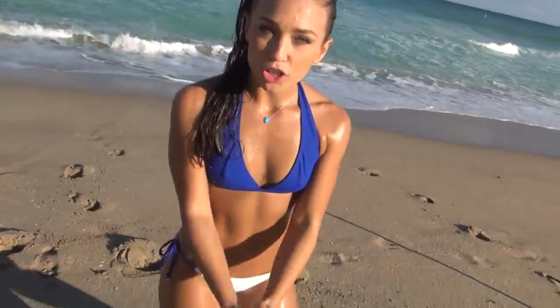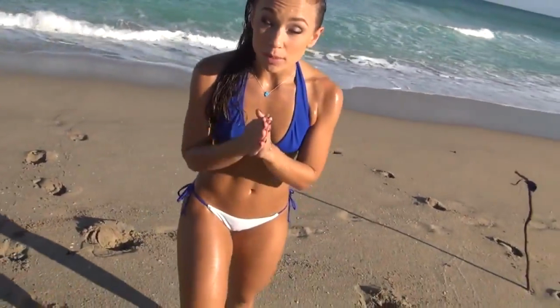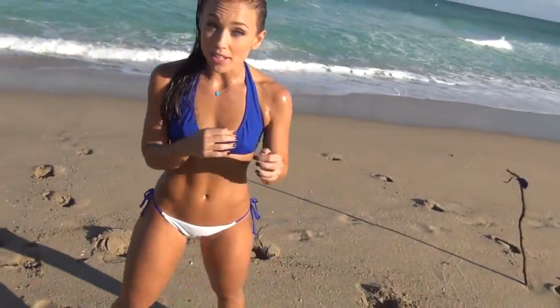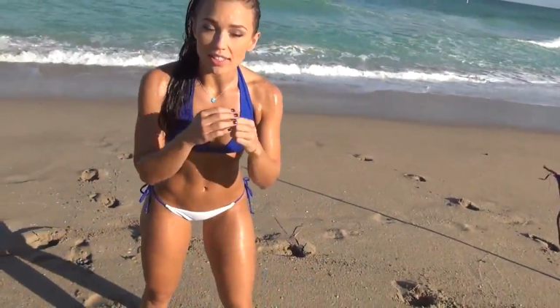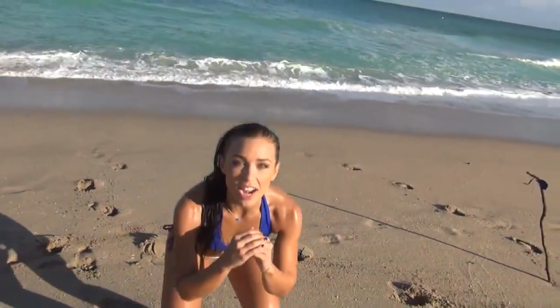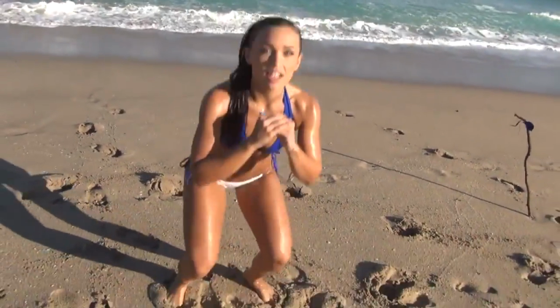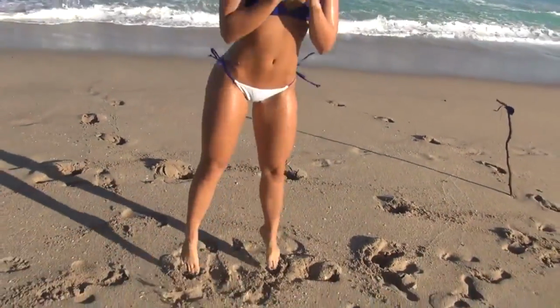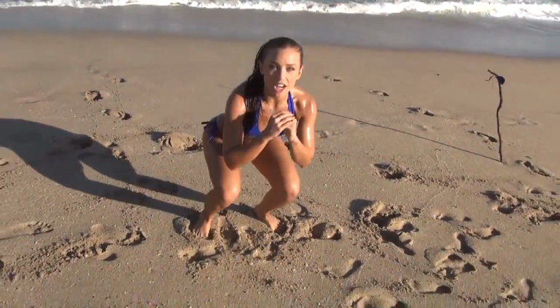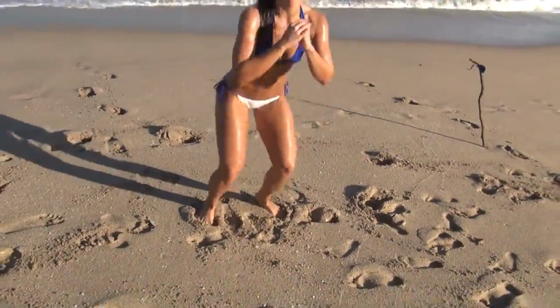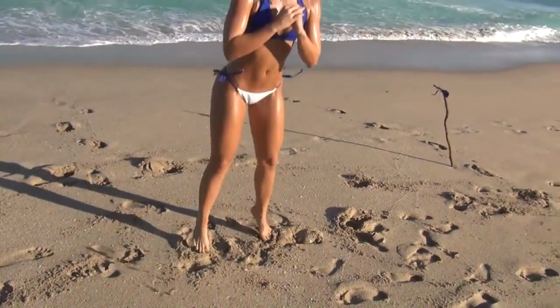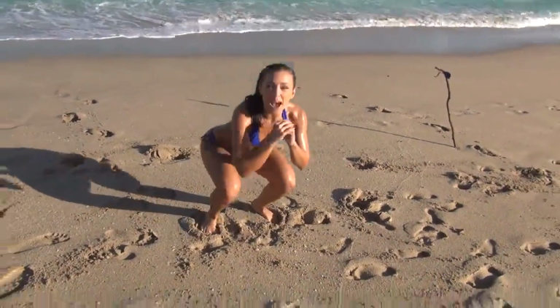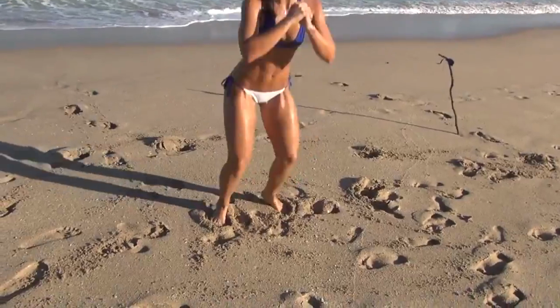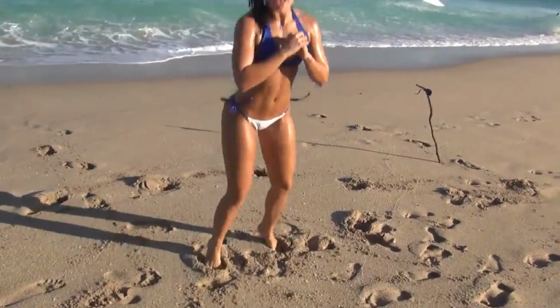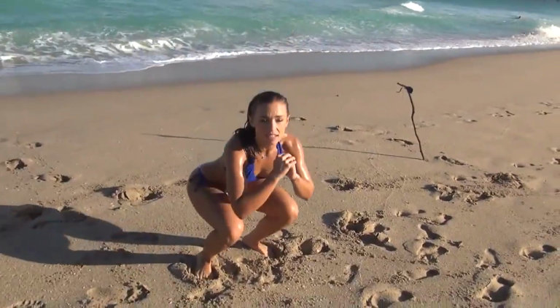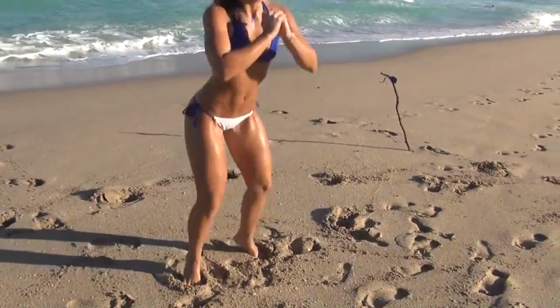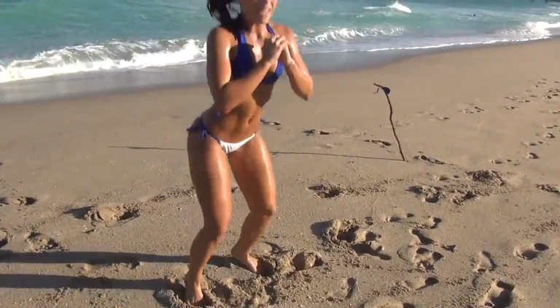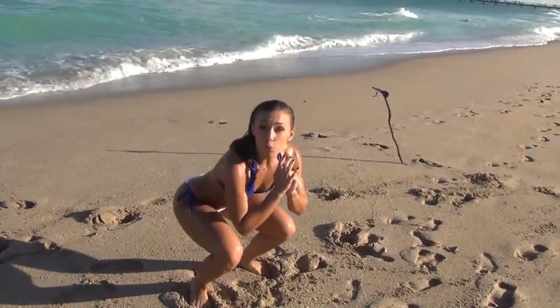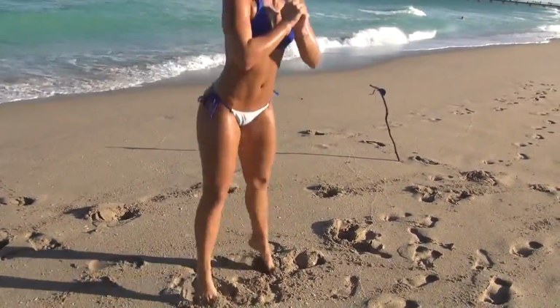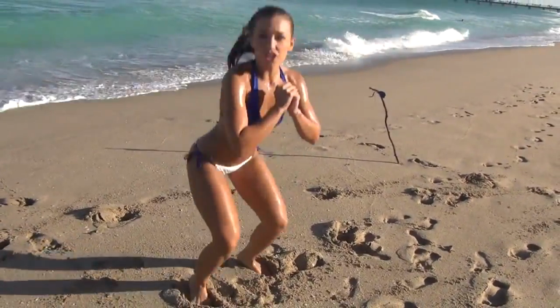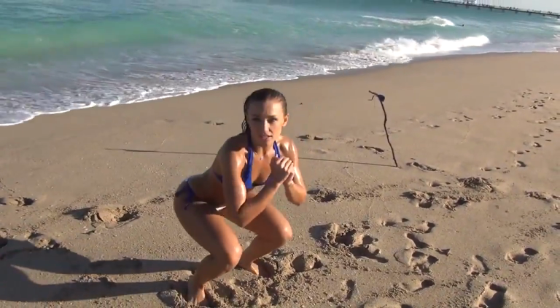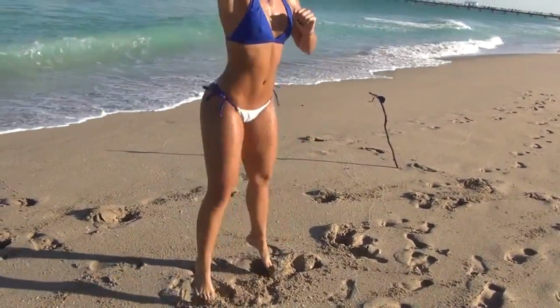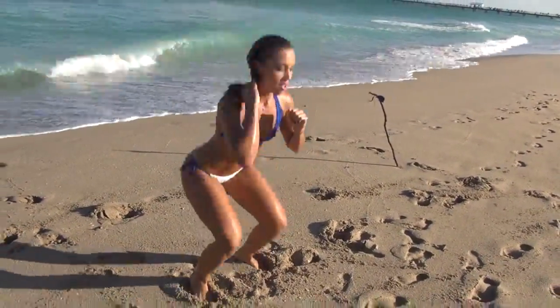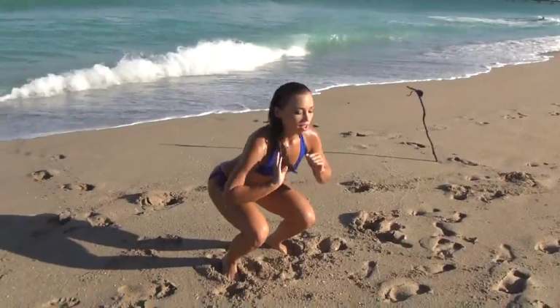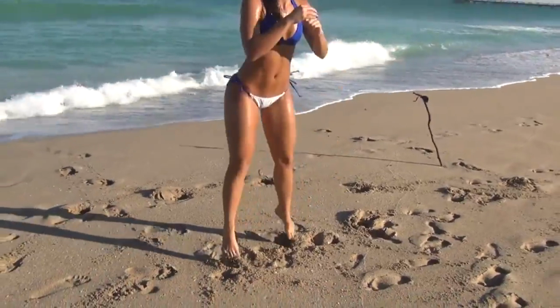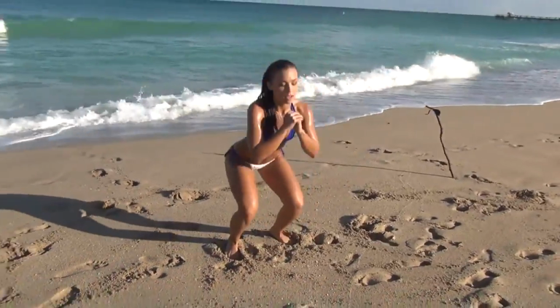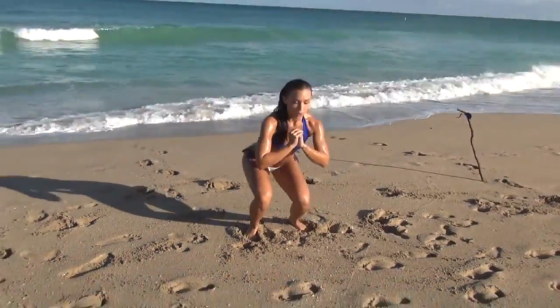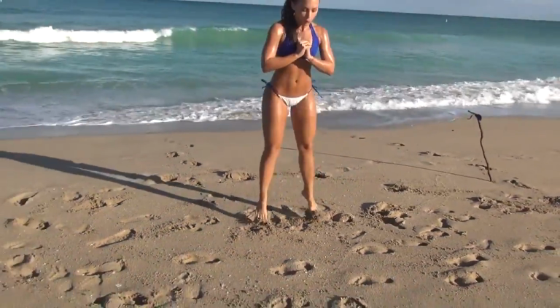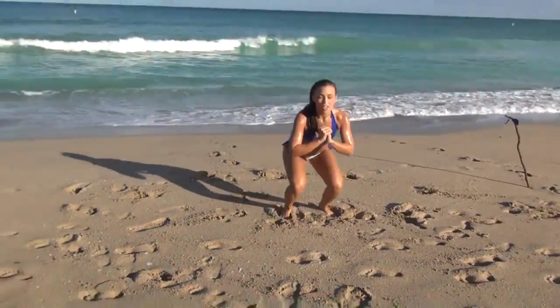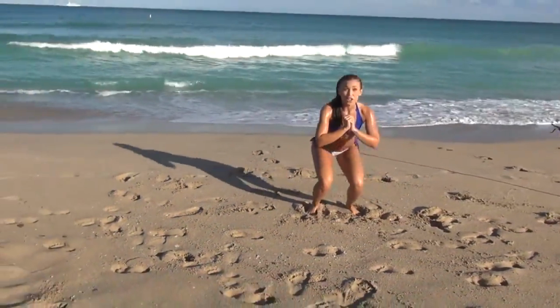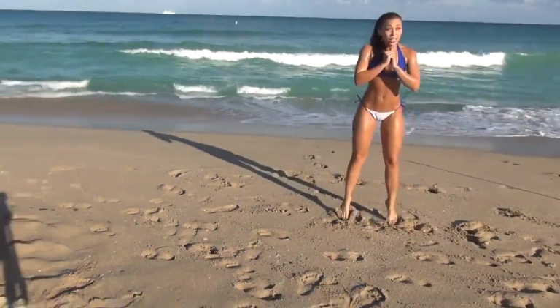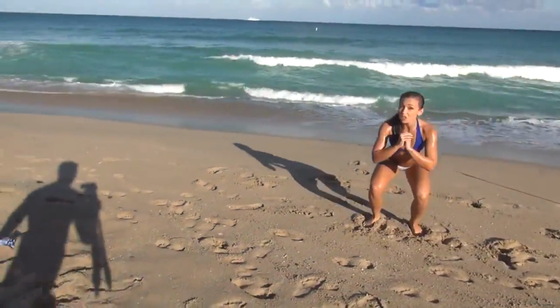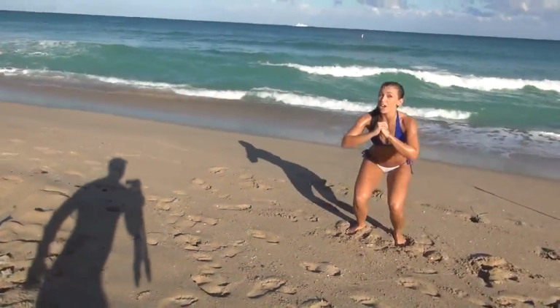We're going to start with some jumping squats. Really power with your legs. Make sure your weight is in your heels. You're going to really feel this one burn.